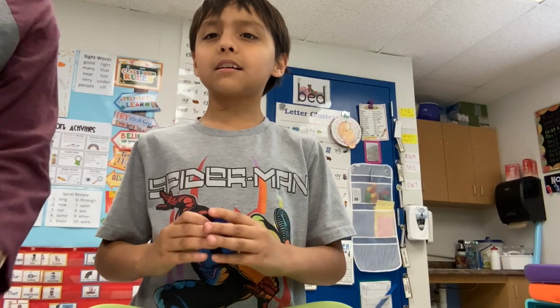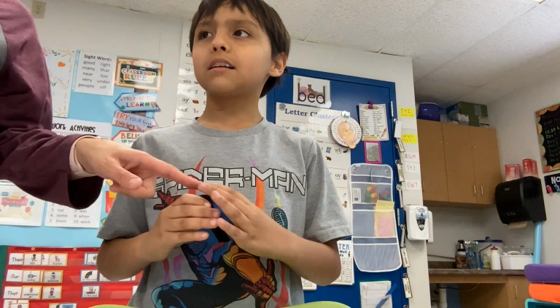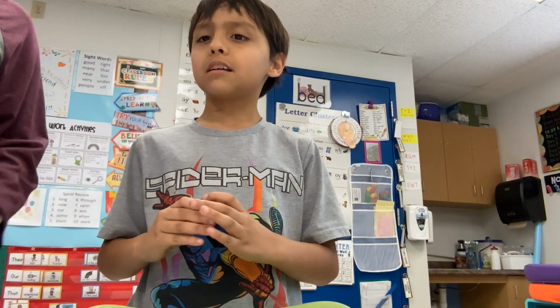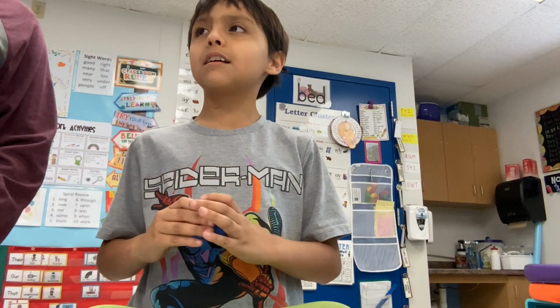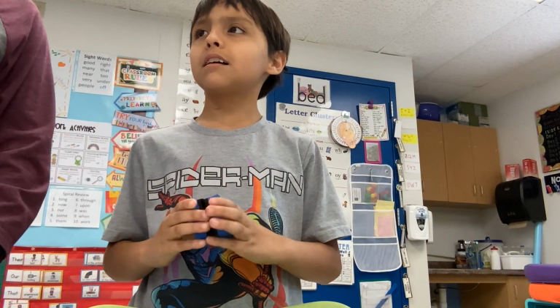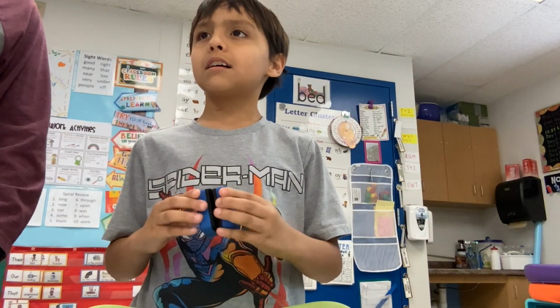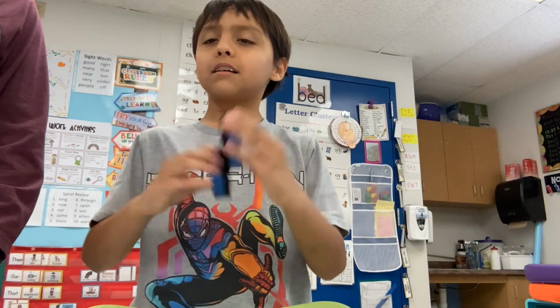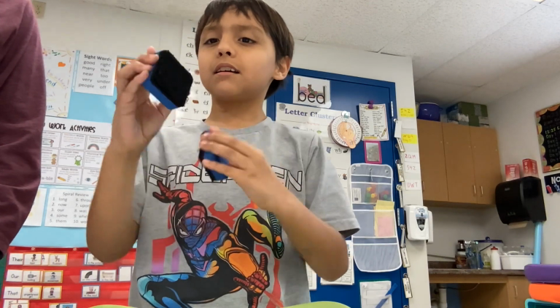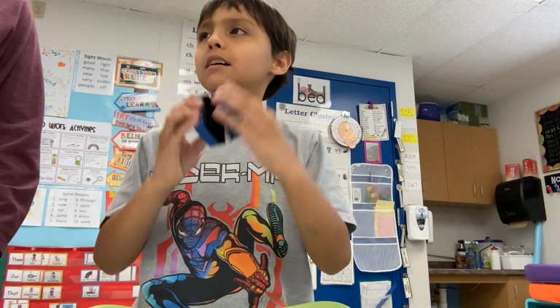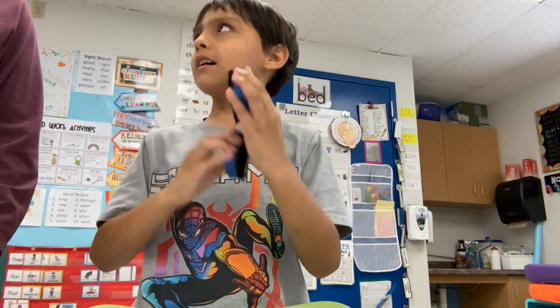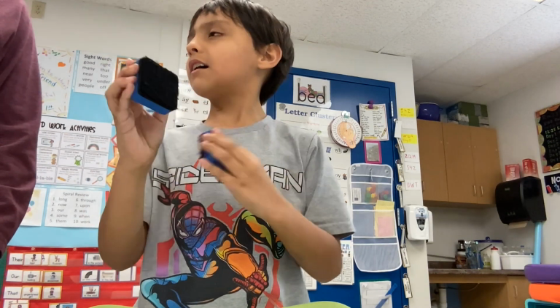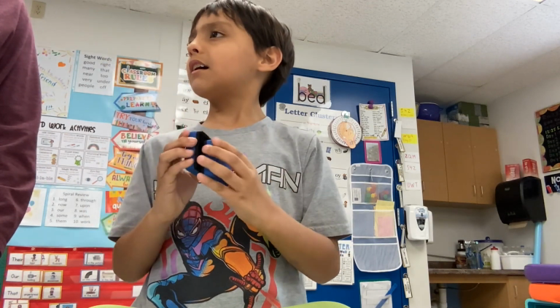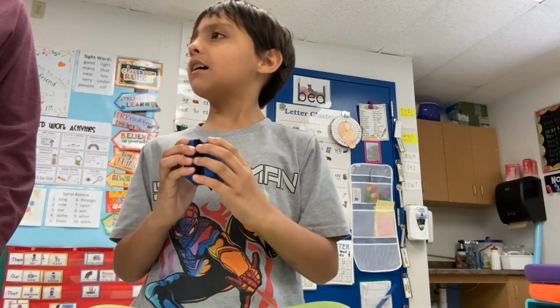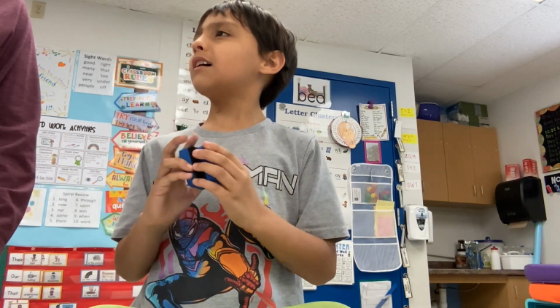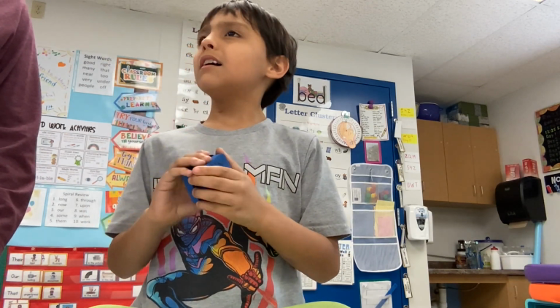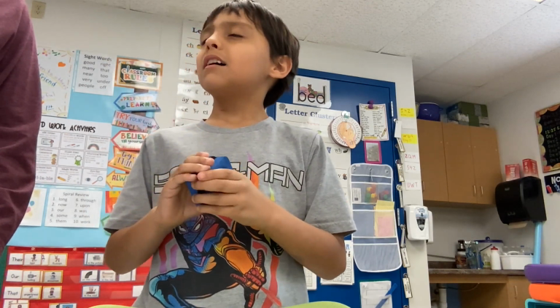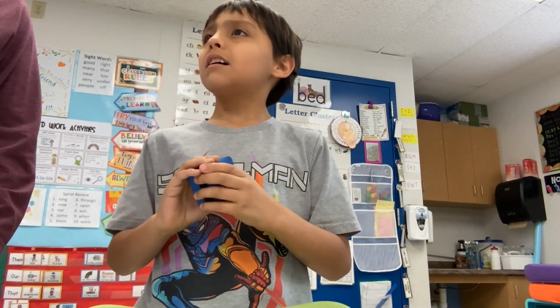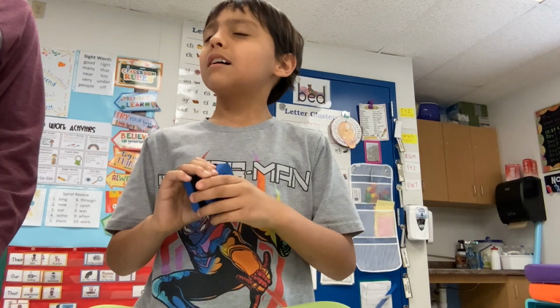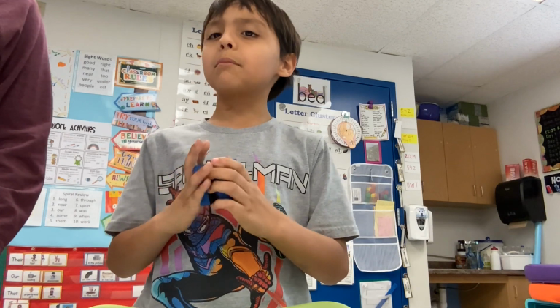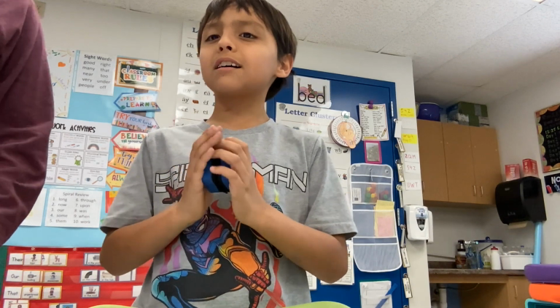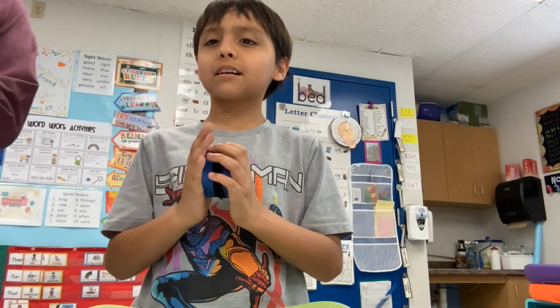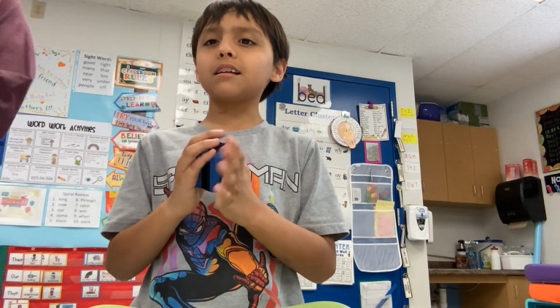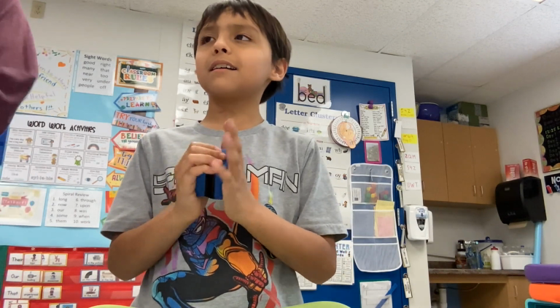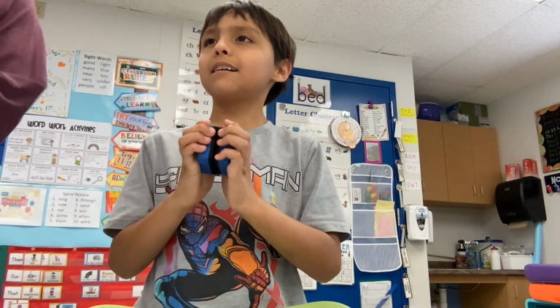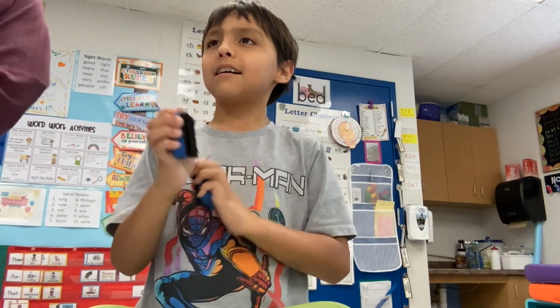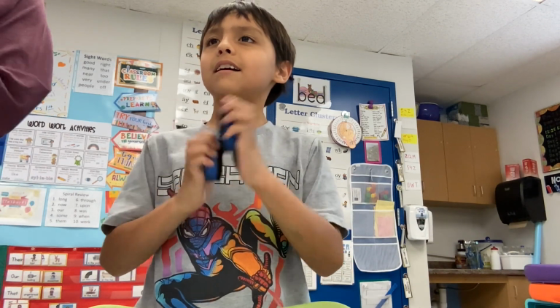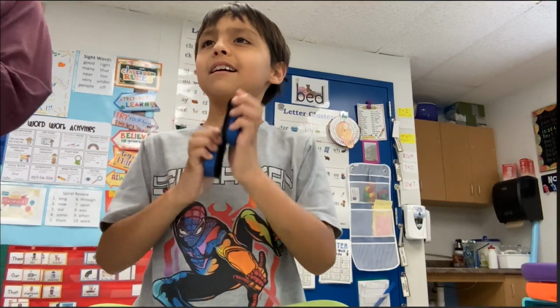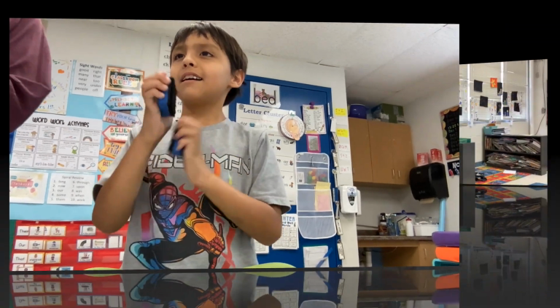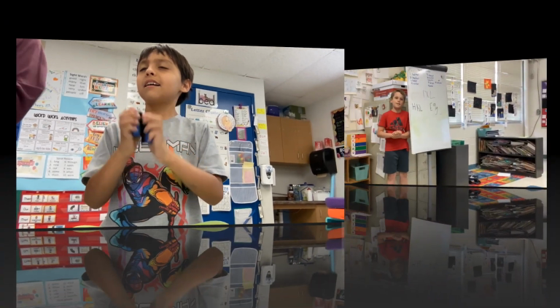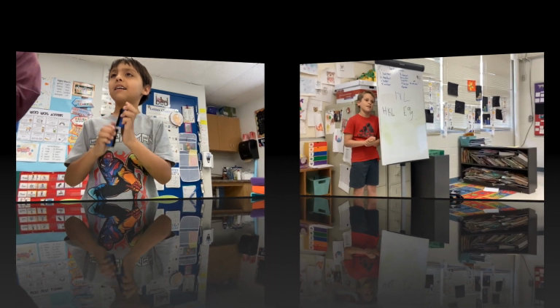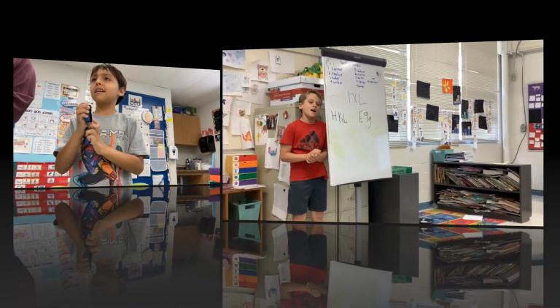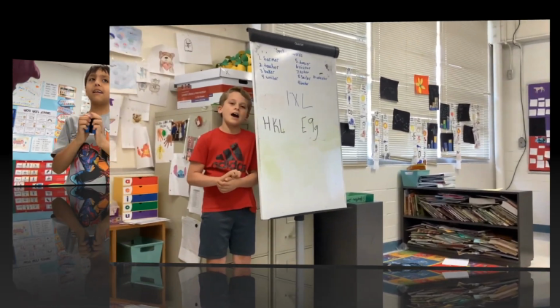Okay, these are our erasers. Can you show us how you're going to use them? And what kind of instrument is that similar to? A sand block. Great job! Awesome job! They're similar to a sand block.